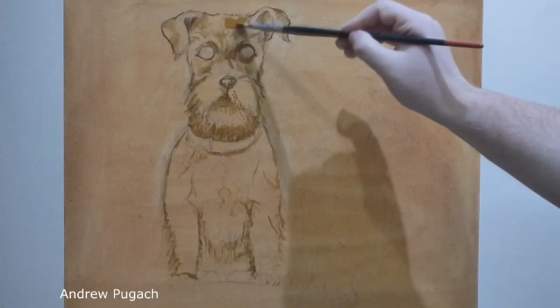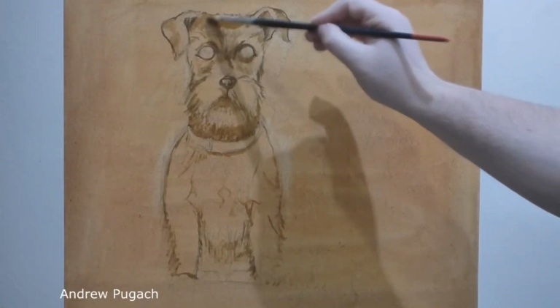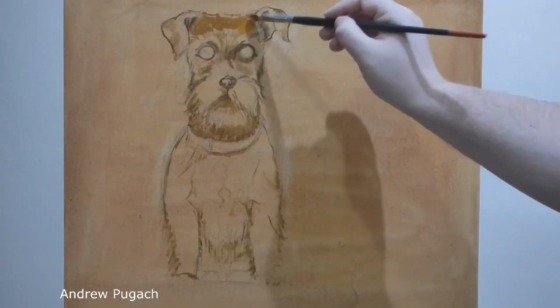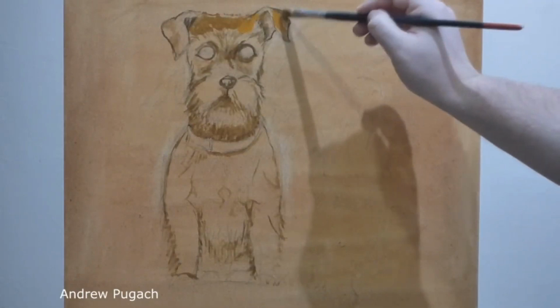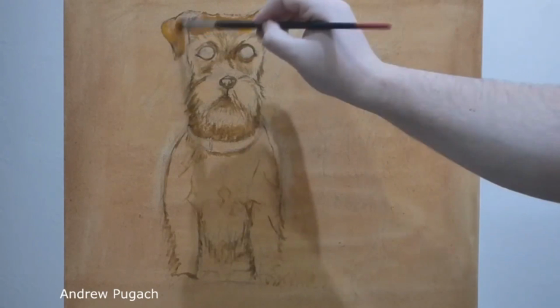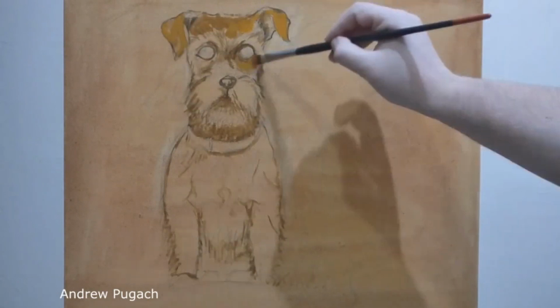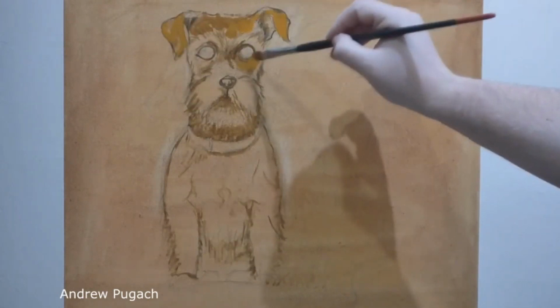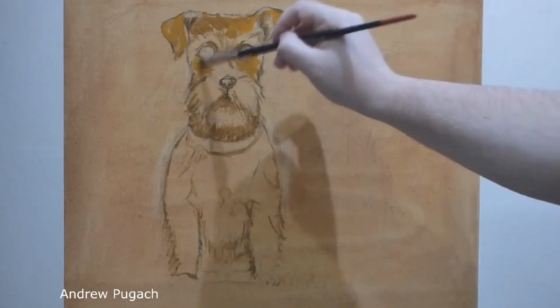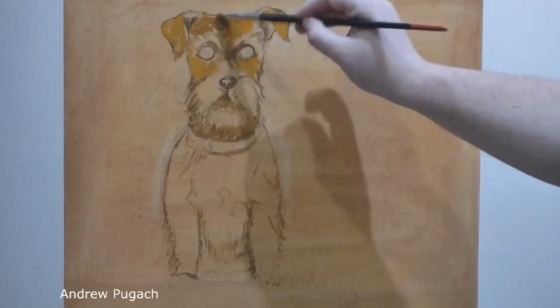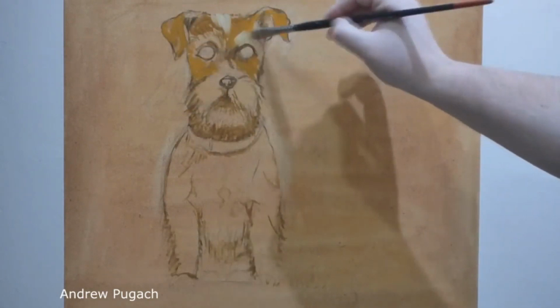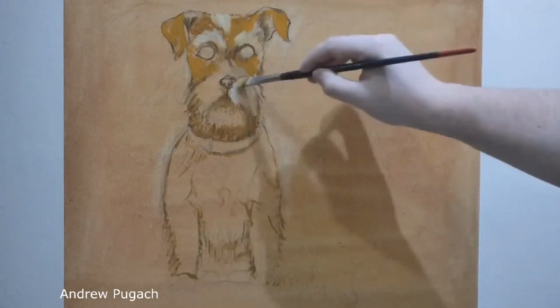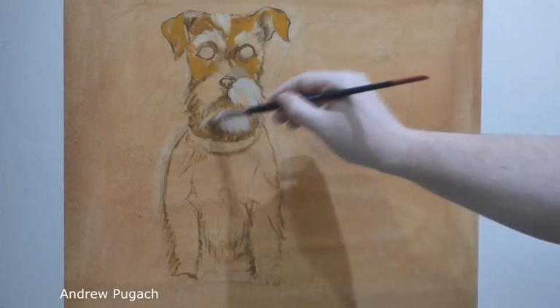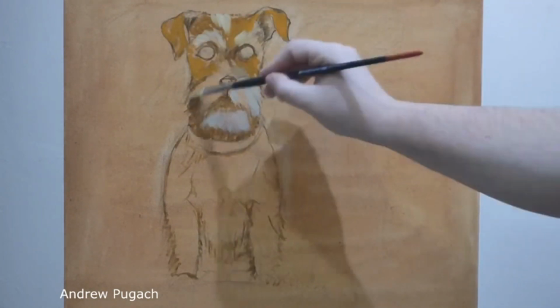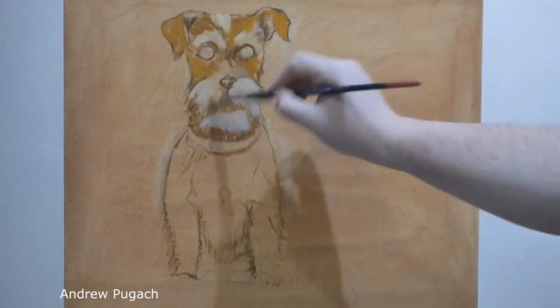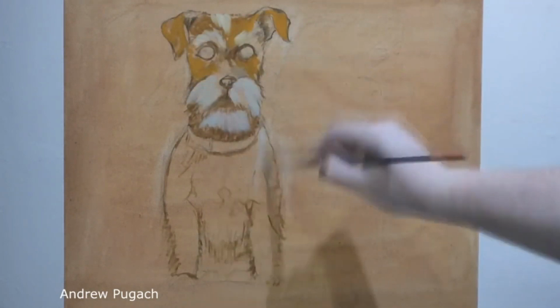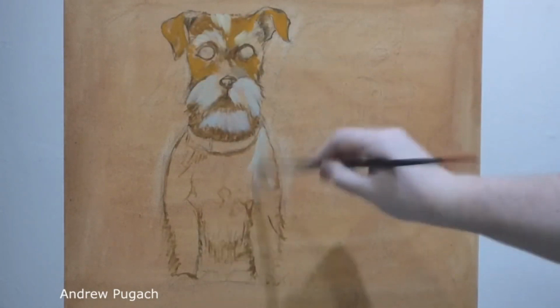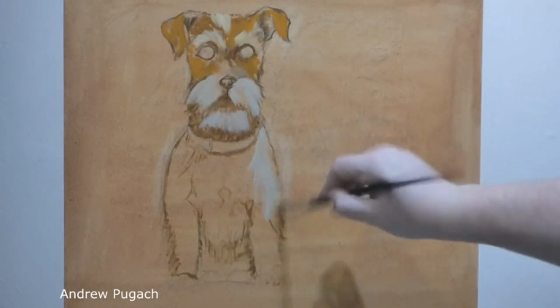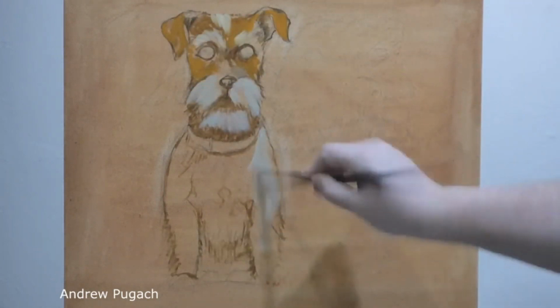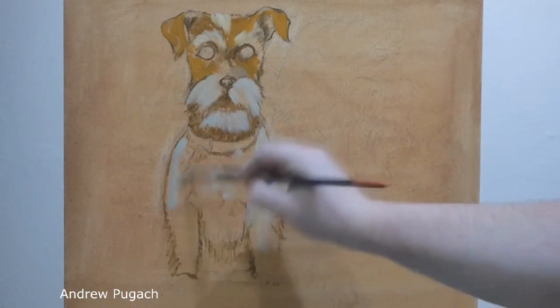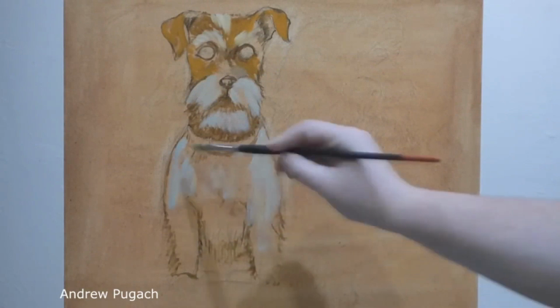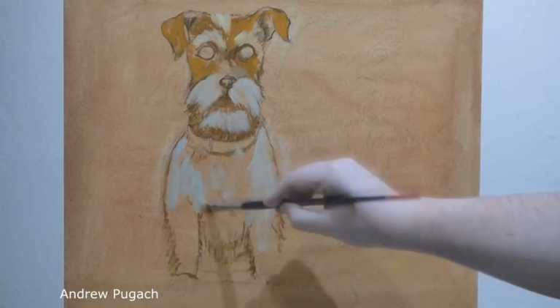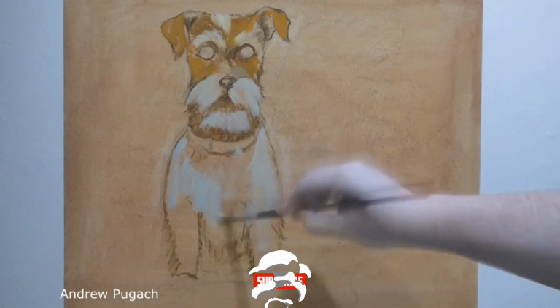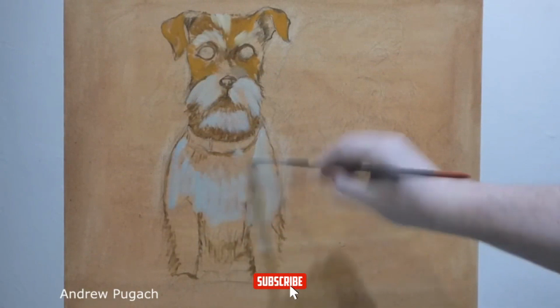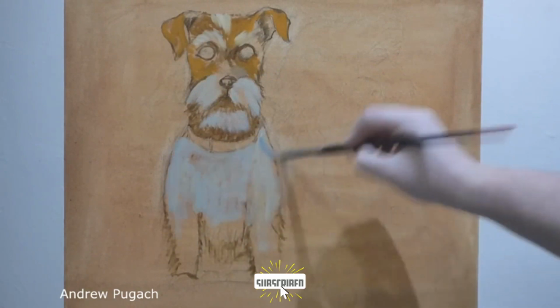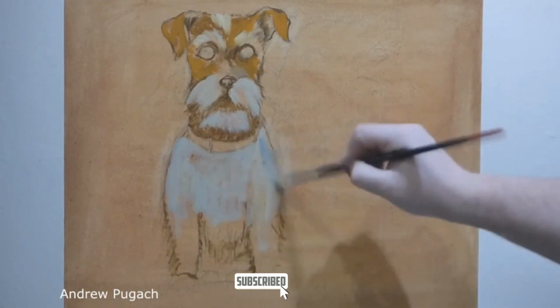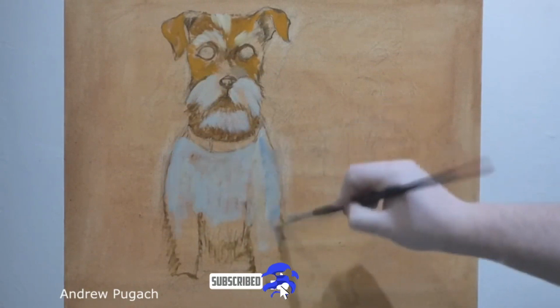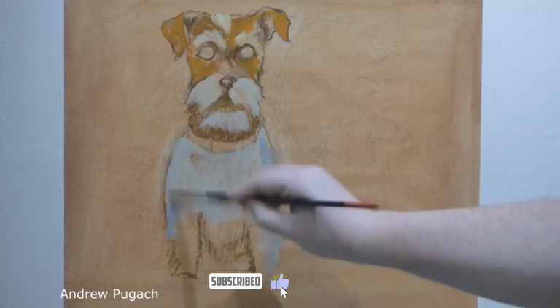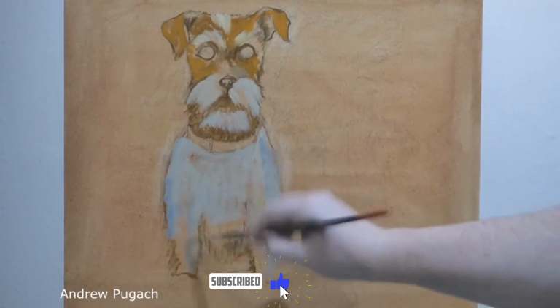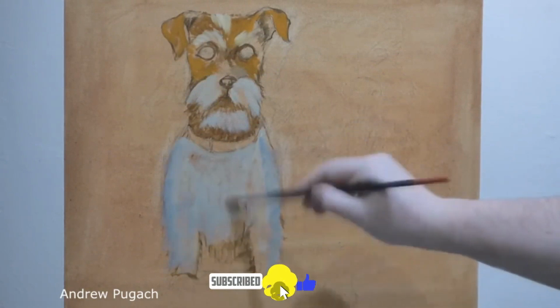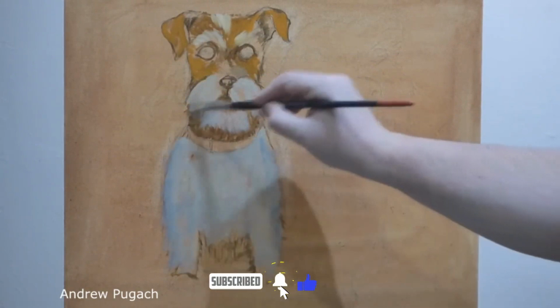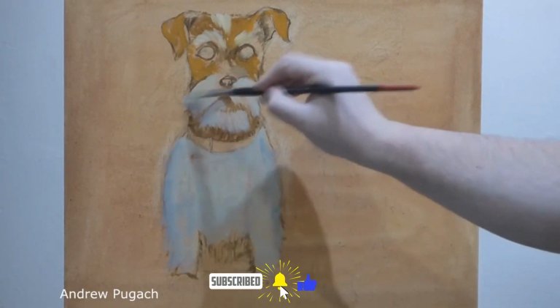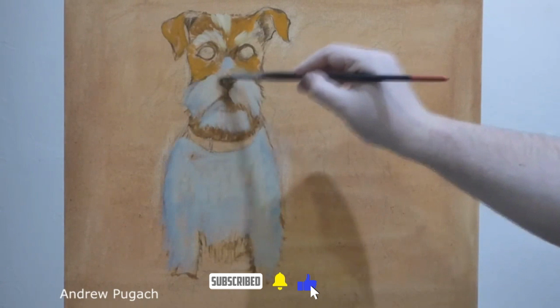Greetings, friends. As you probably guessed from the name, in this video I want to show a way to paint a dog with oil paints. More specifically, let's draw a Jack Russell Terrier breed dog. So let's get down to business.